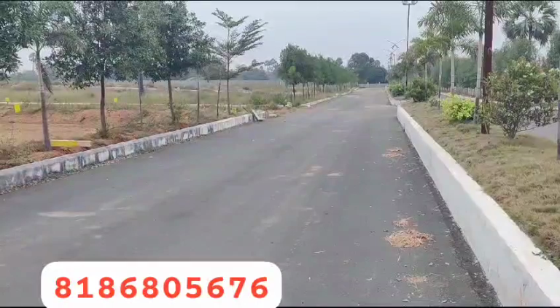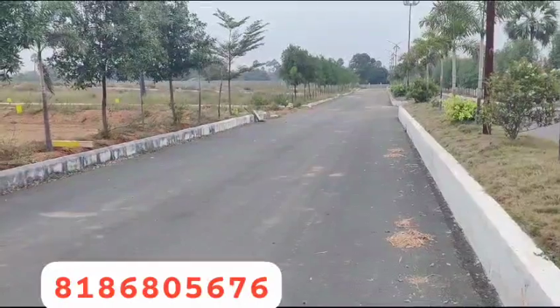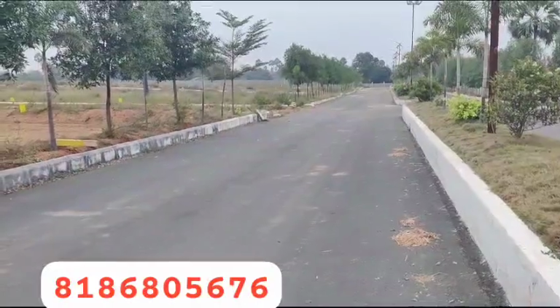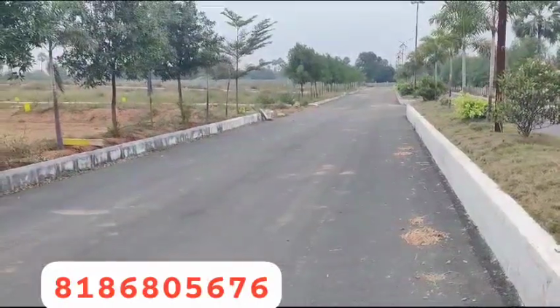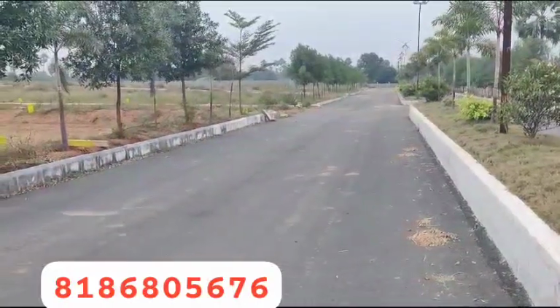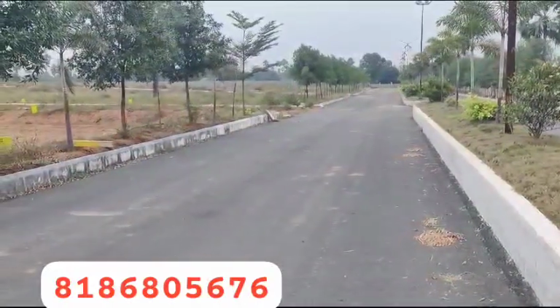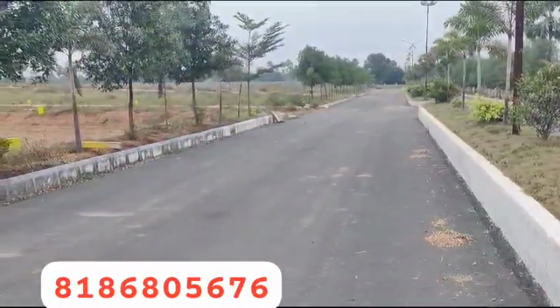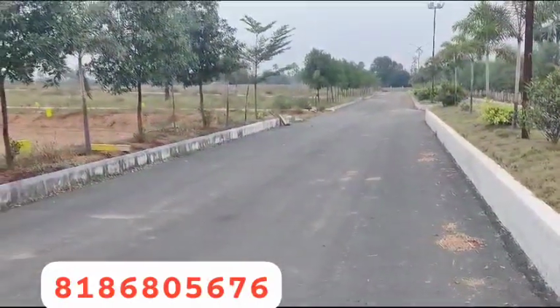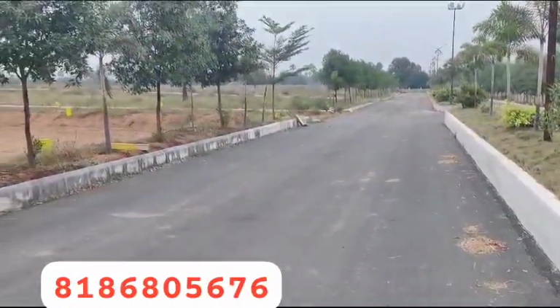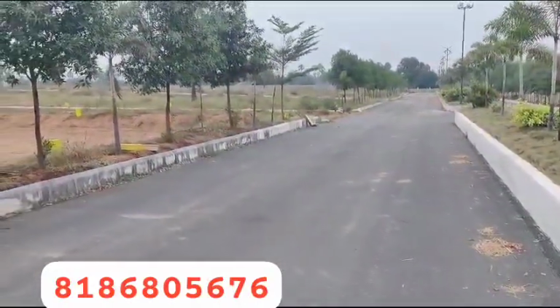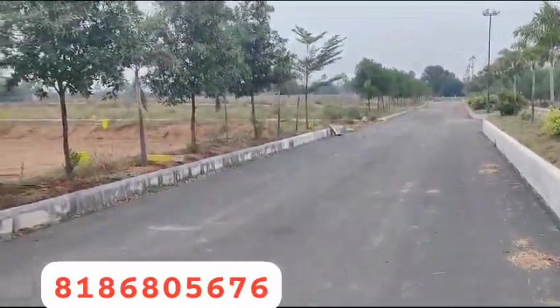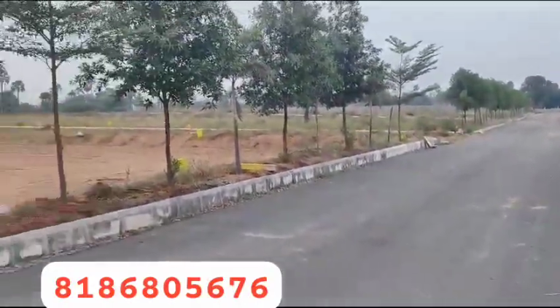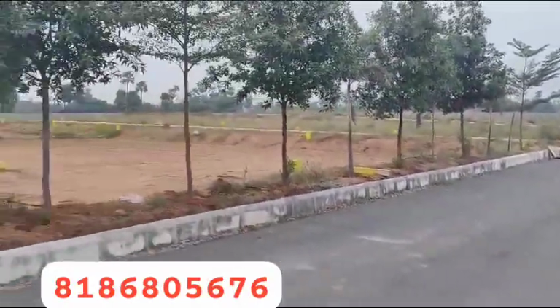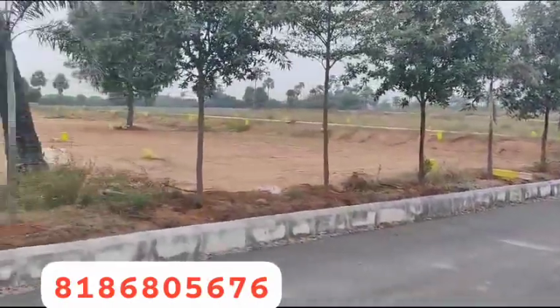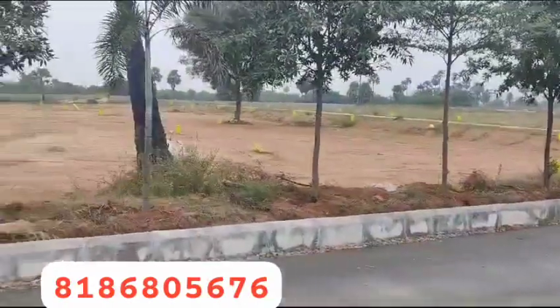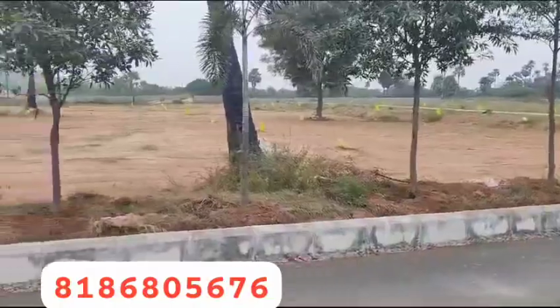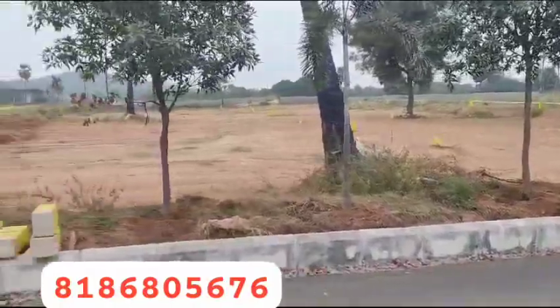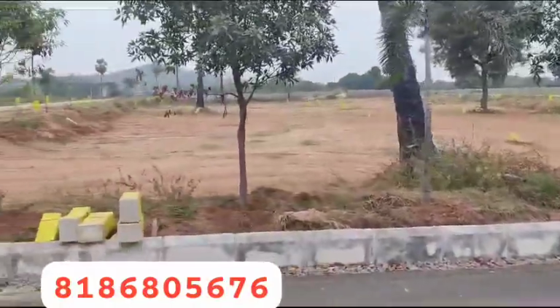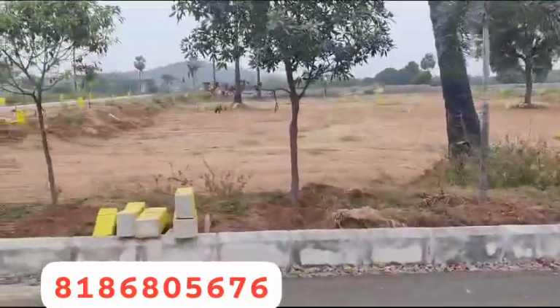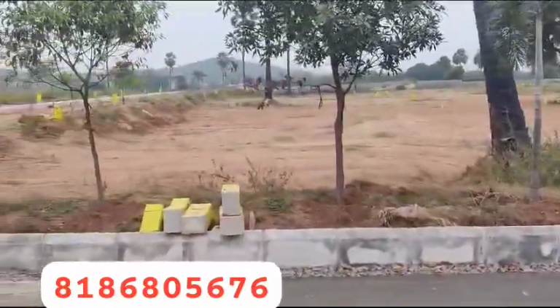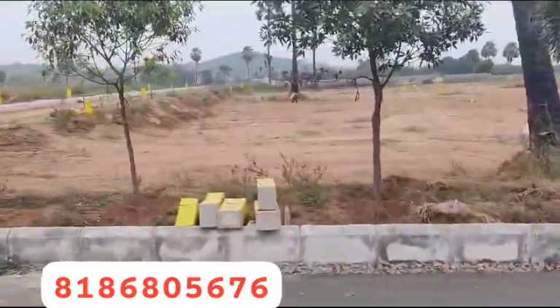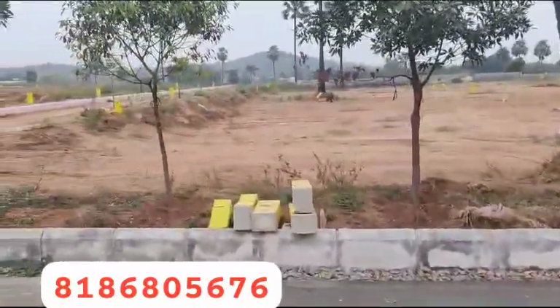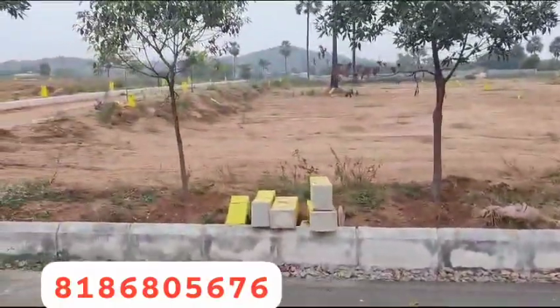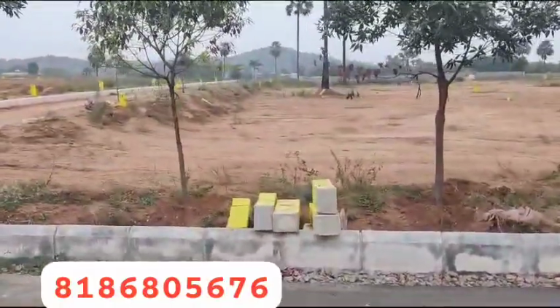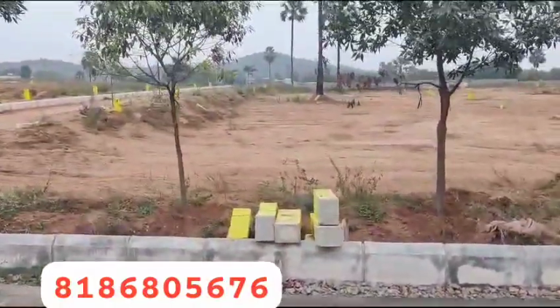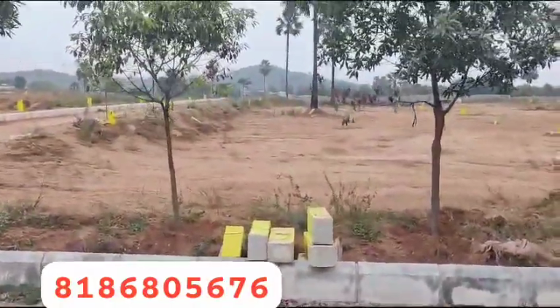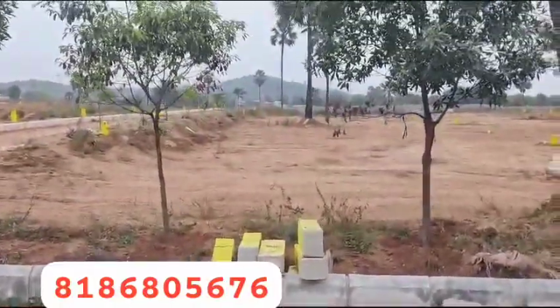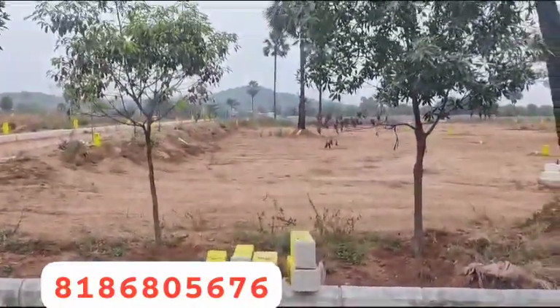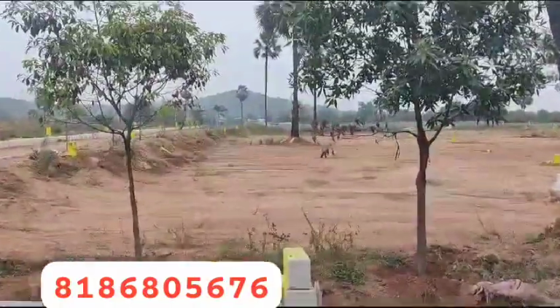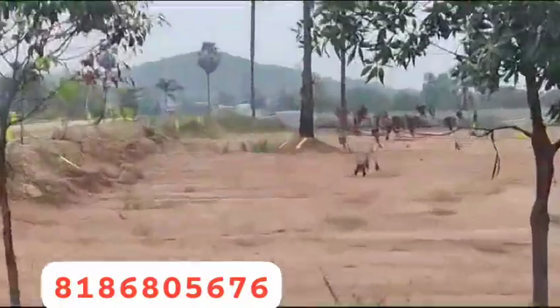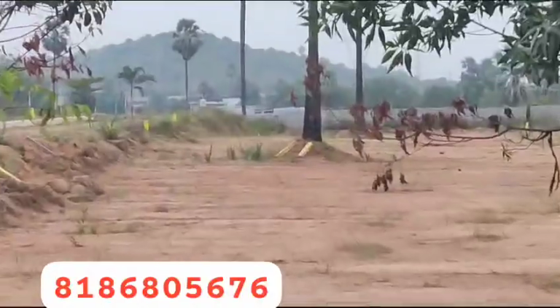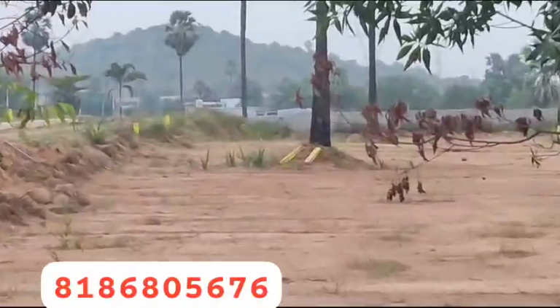Hi Andy, this is Vikram. This is the exit number, 1 km distance from the Tharamathpet village. This is the internal road of 30 to 60 feet.